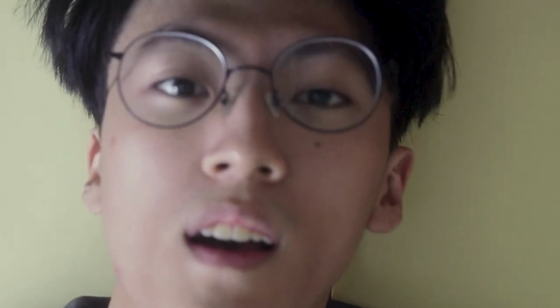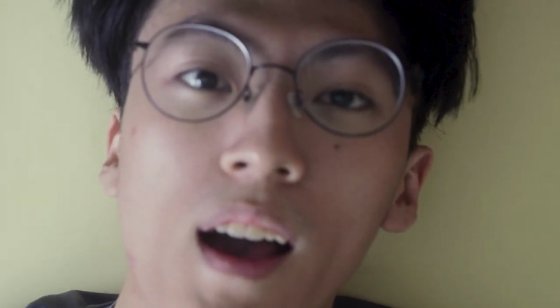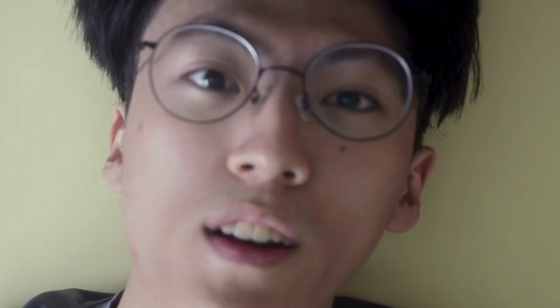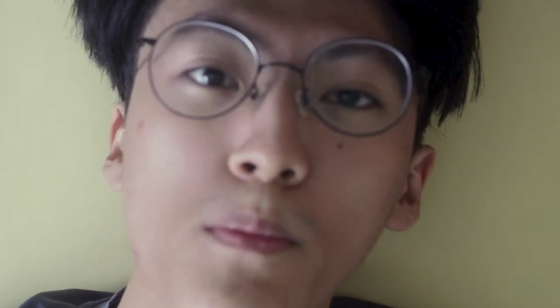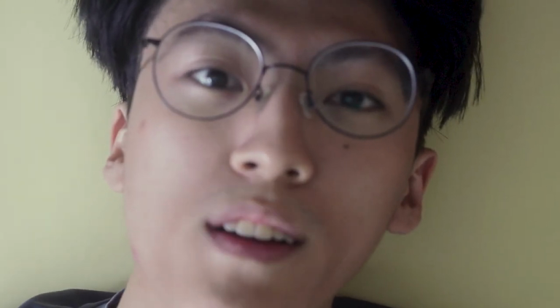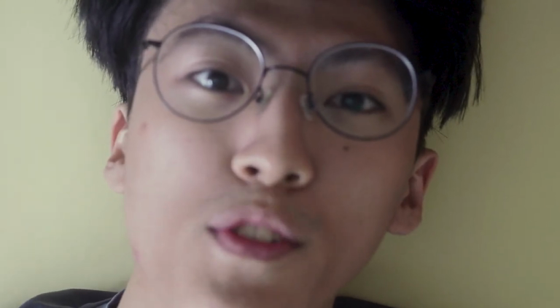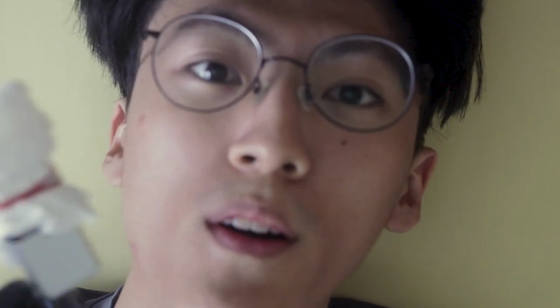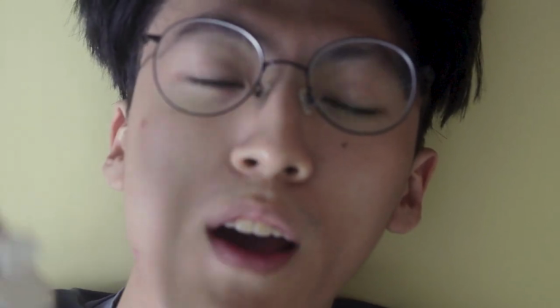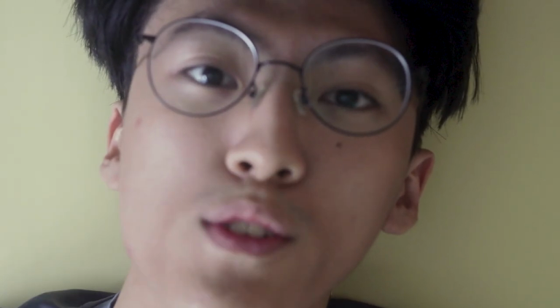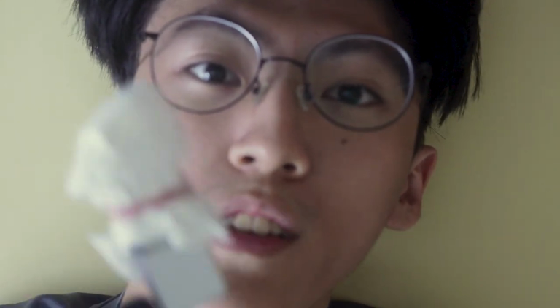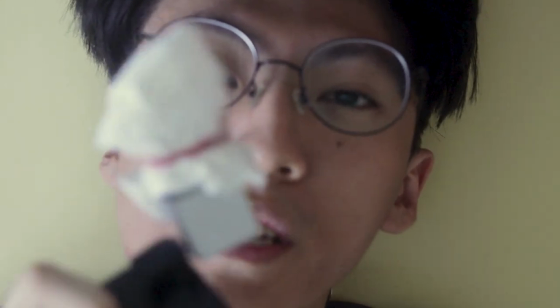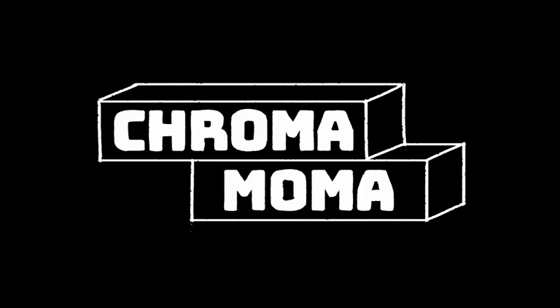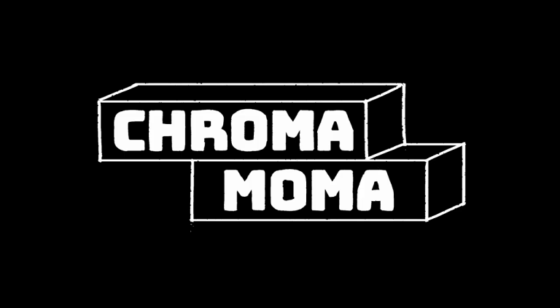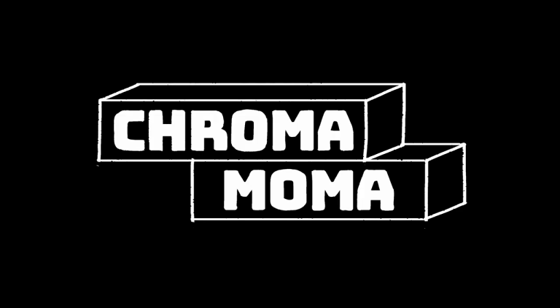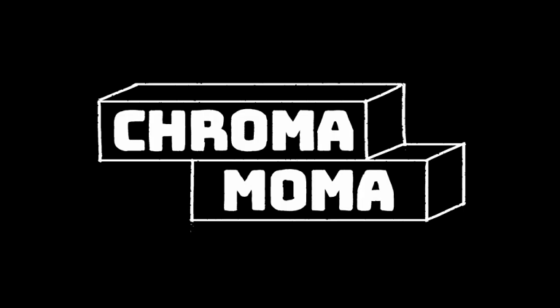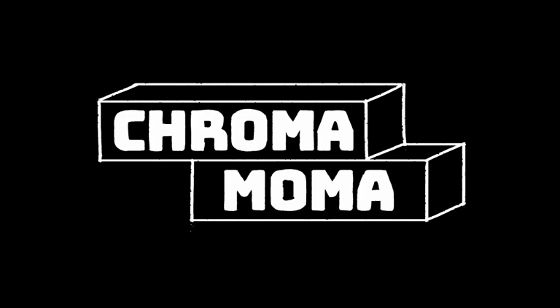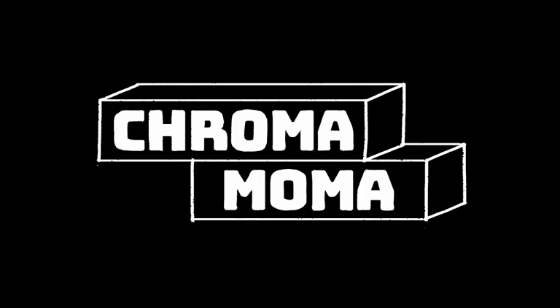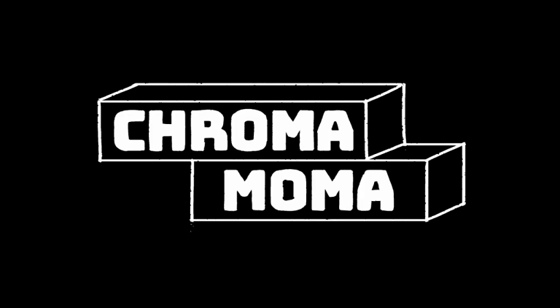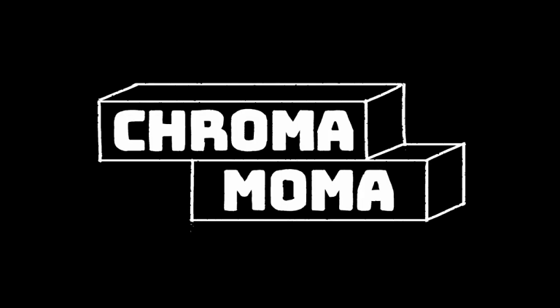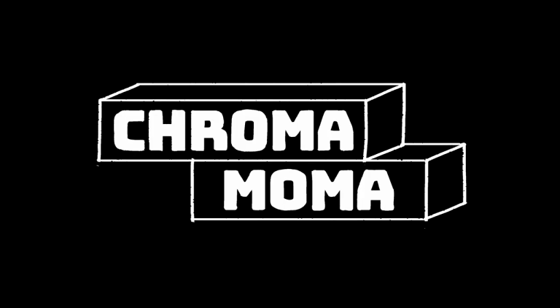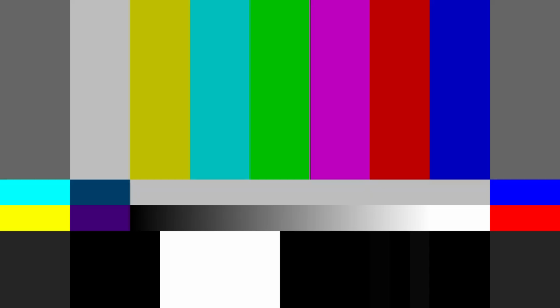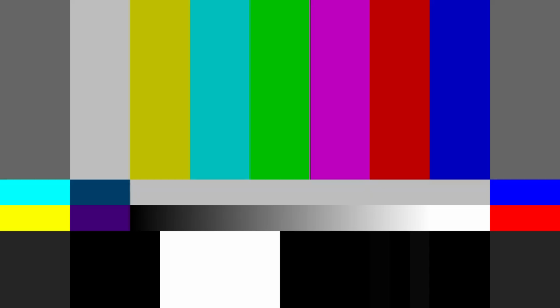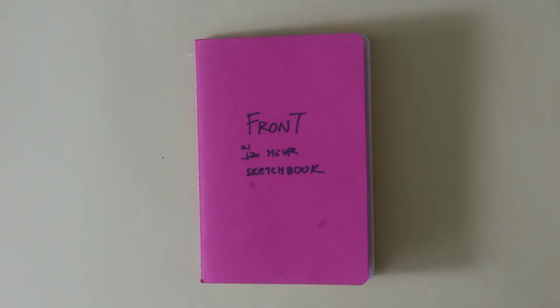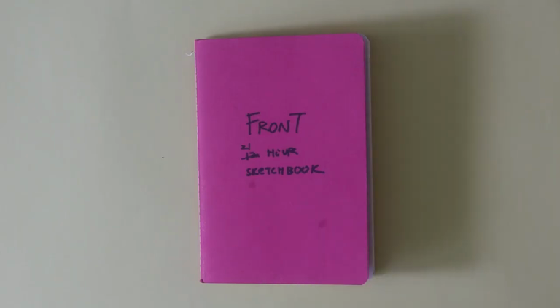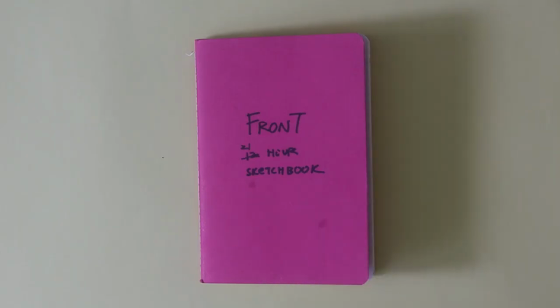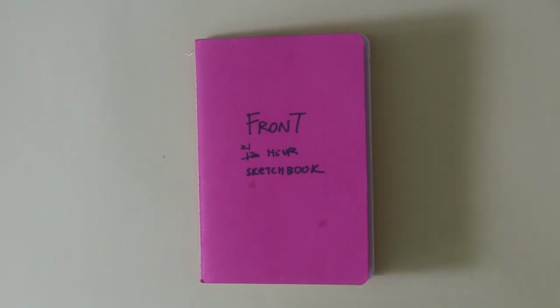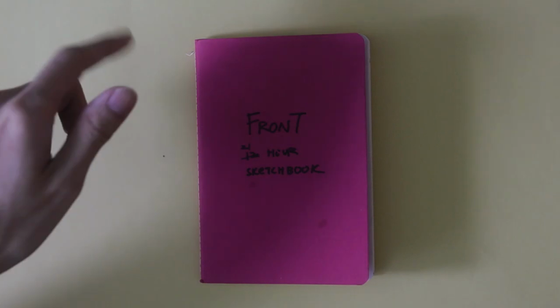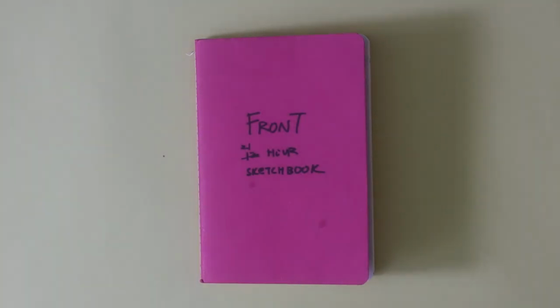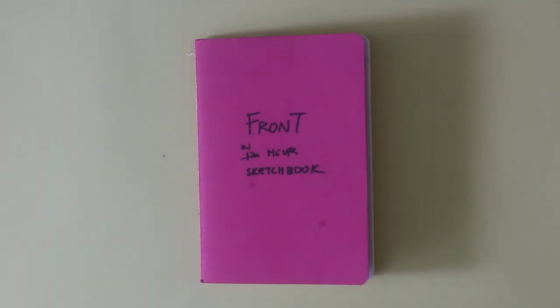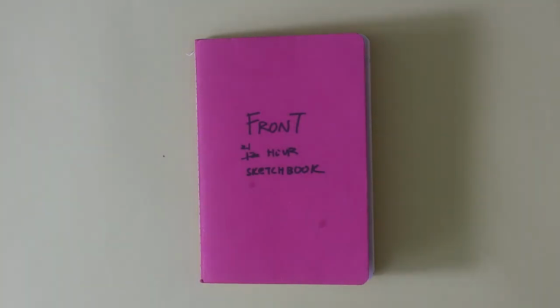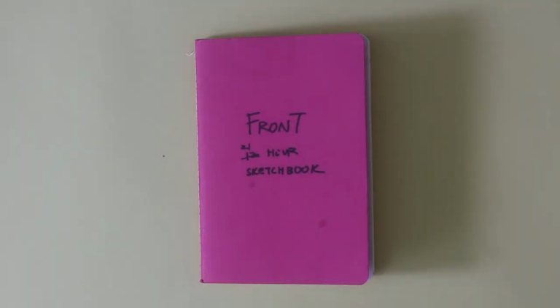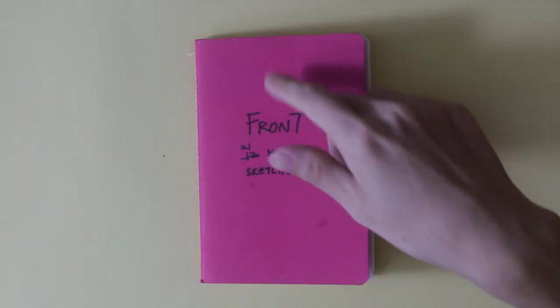I got a new mic, so from now on I don't use that old one. Hello and welcome to the tour of the 12-hour sketchbook project.